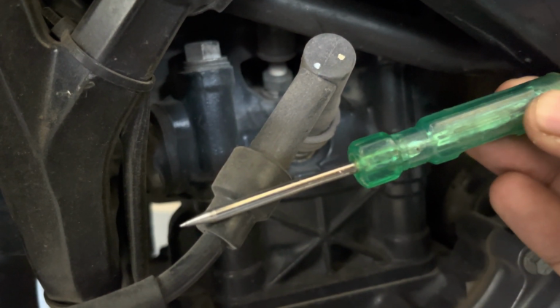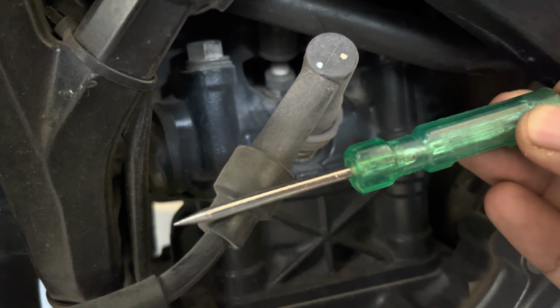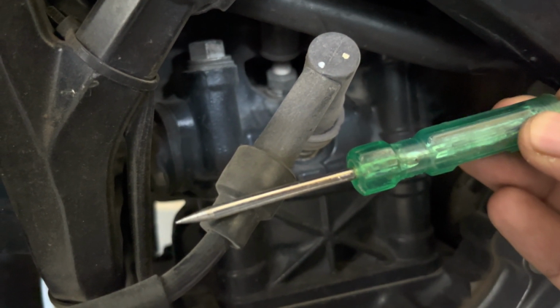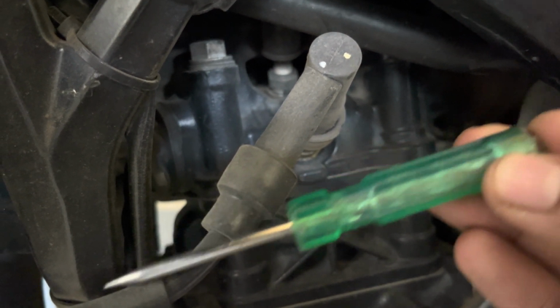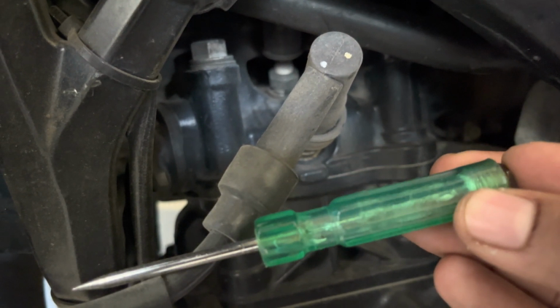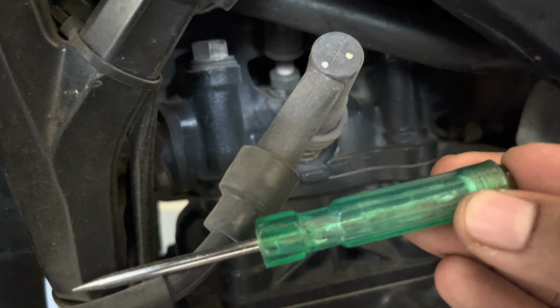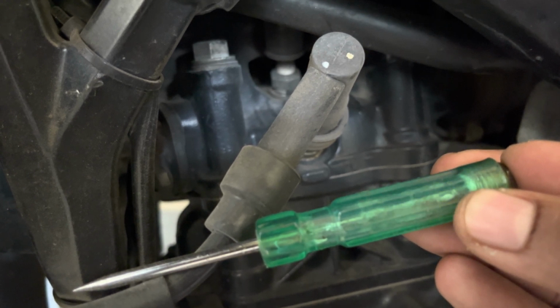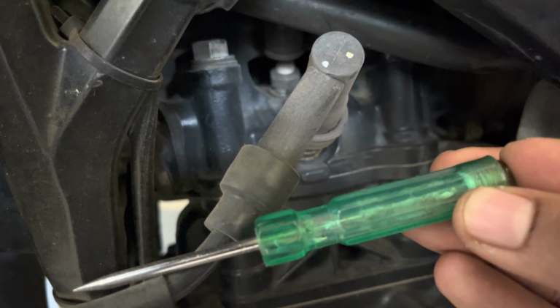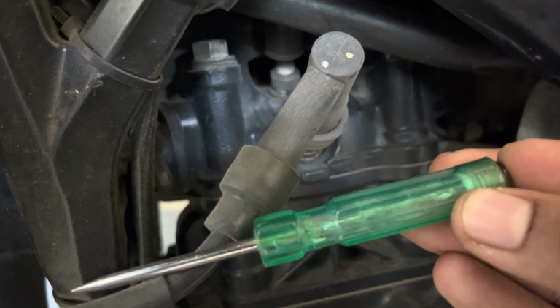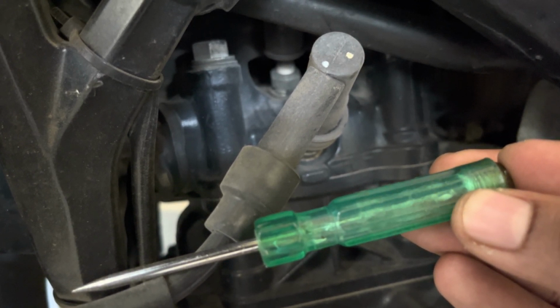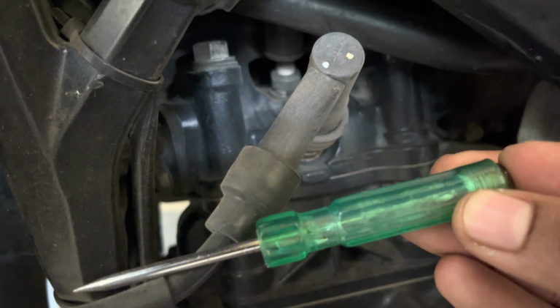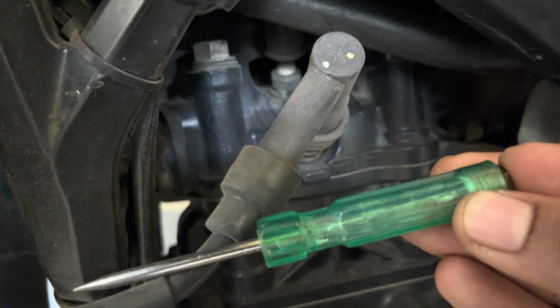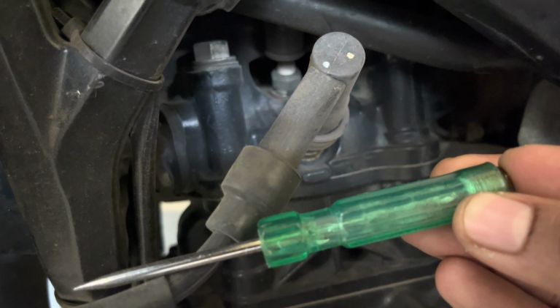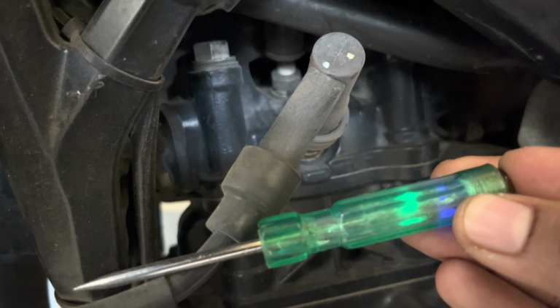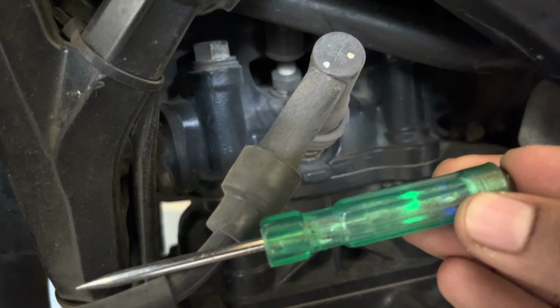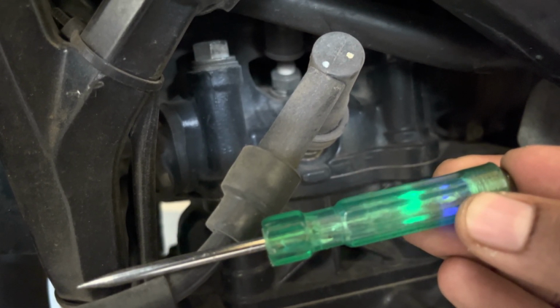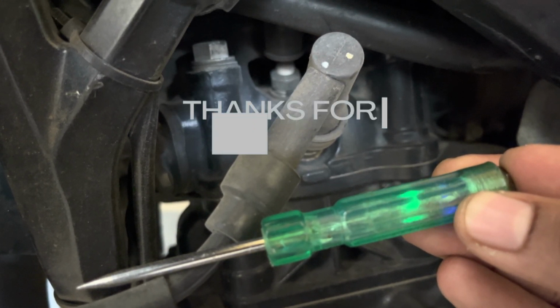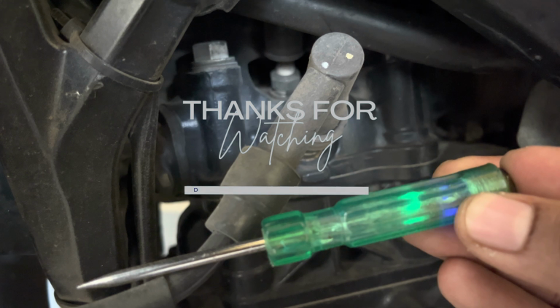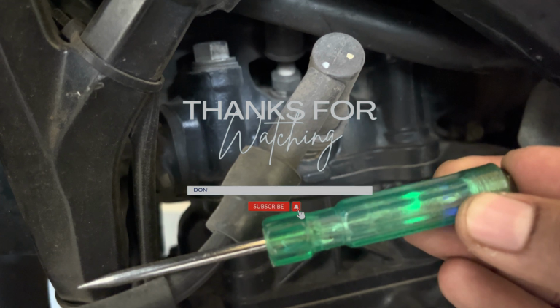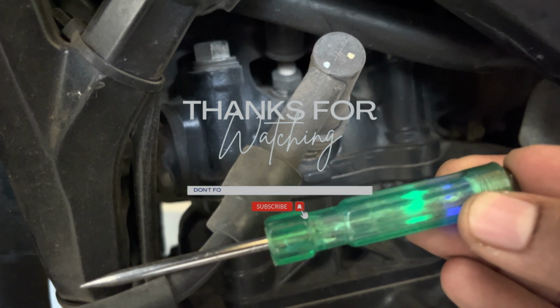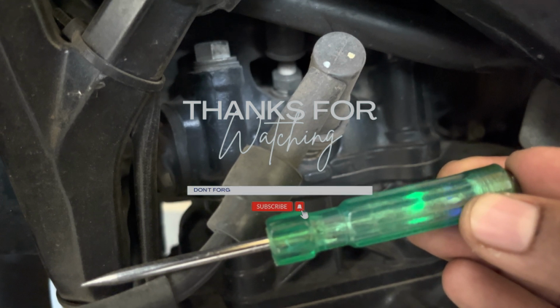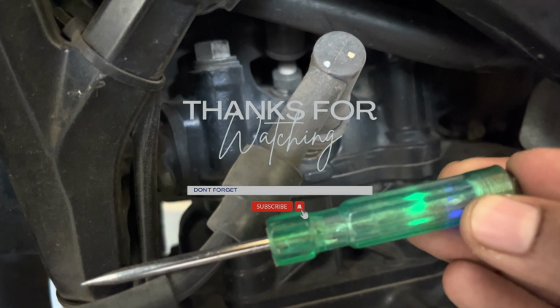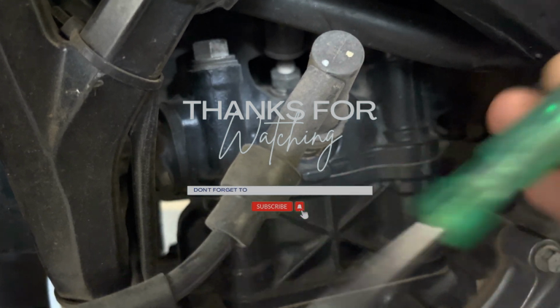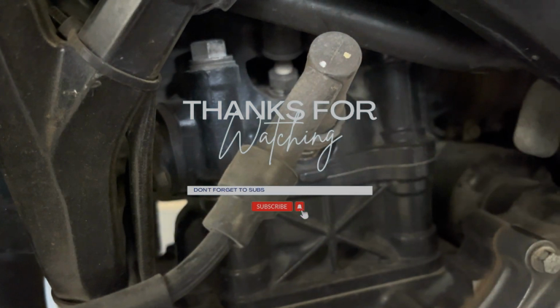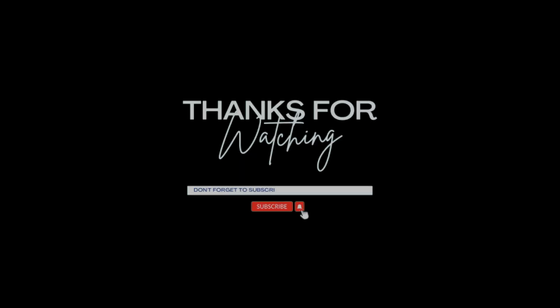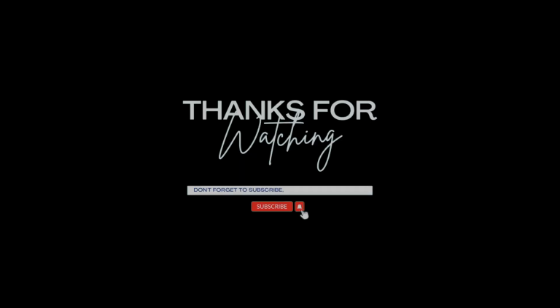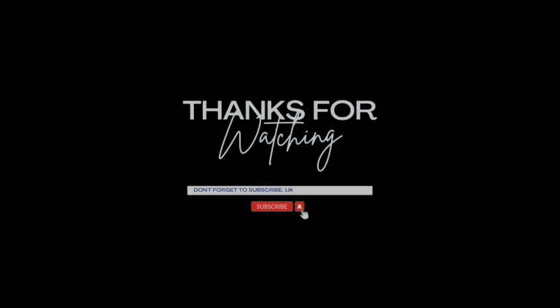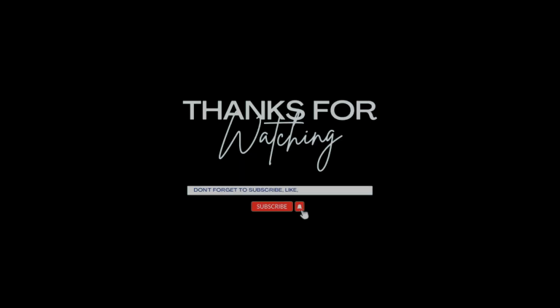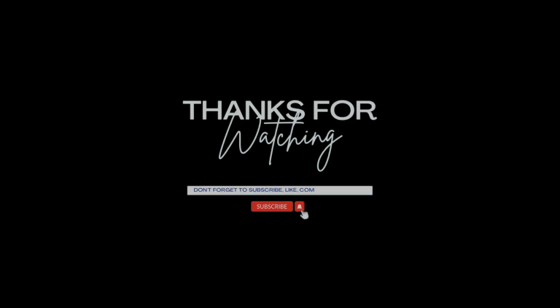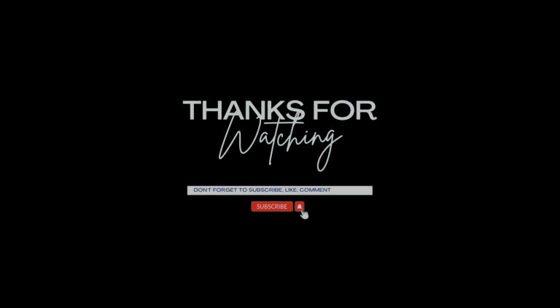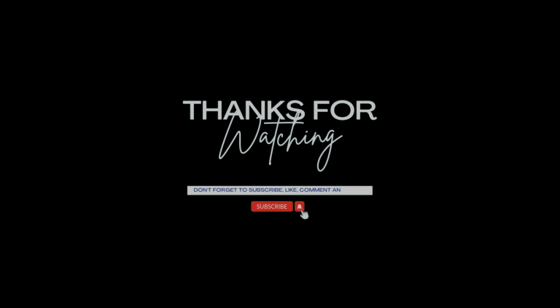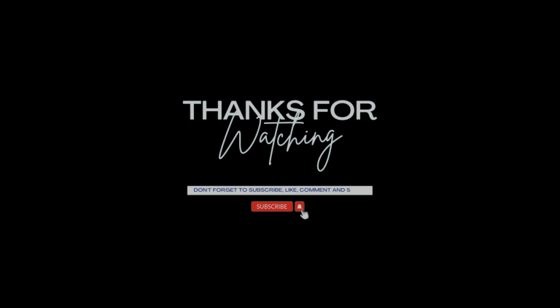I hope this detailed video on how to make an ignition plus line tester was informative enough. If you liked this video, do consider subscribing to Archaeonics and follow me on Instagram for more such interesting content.